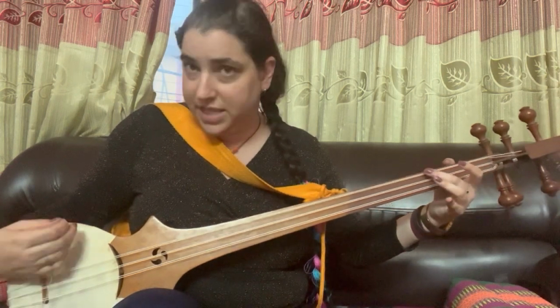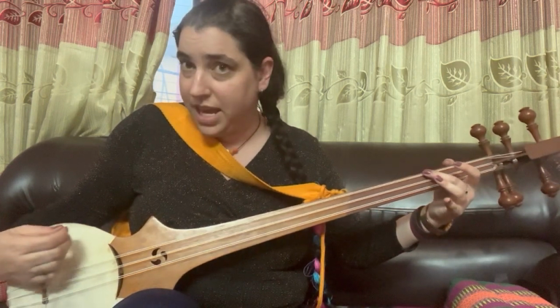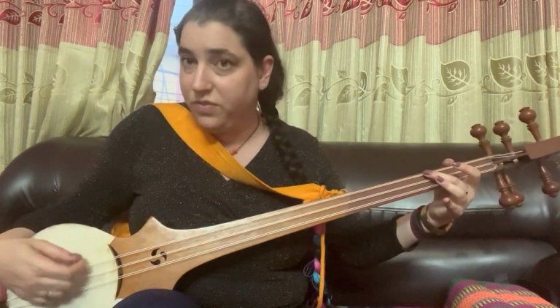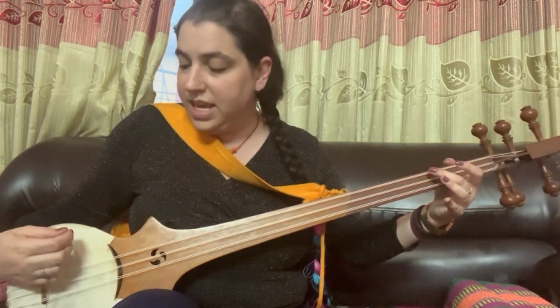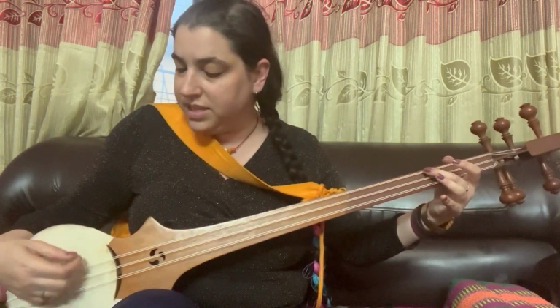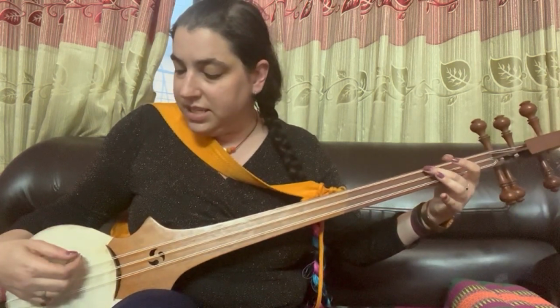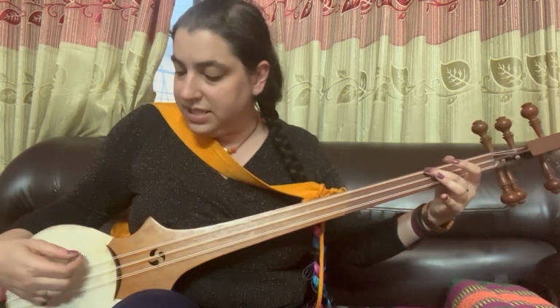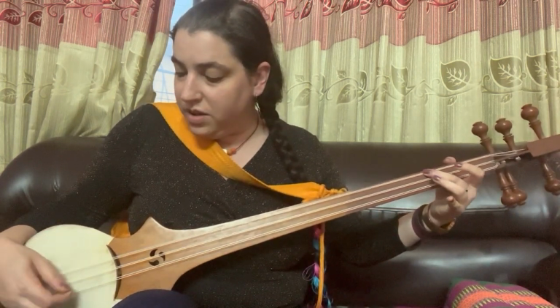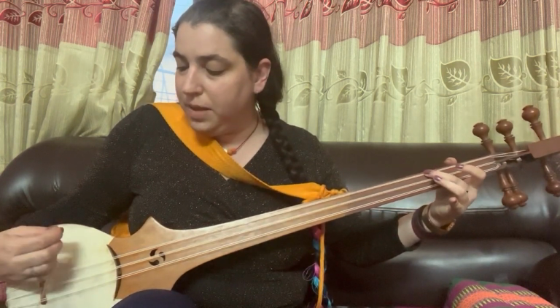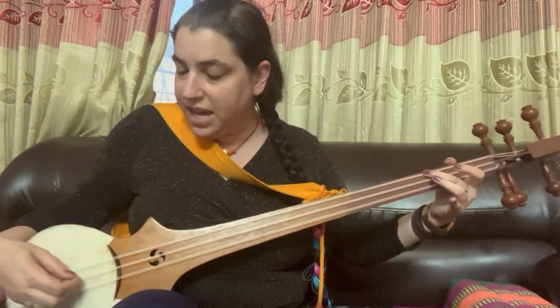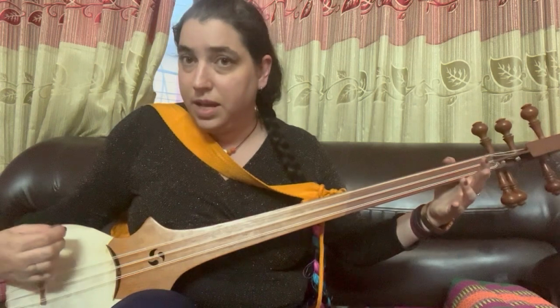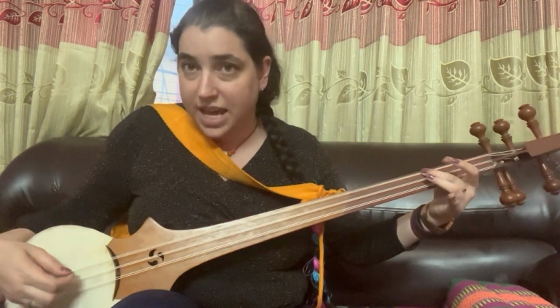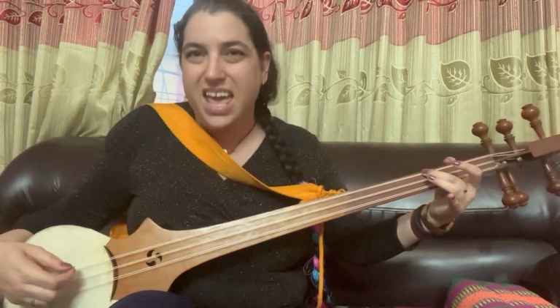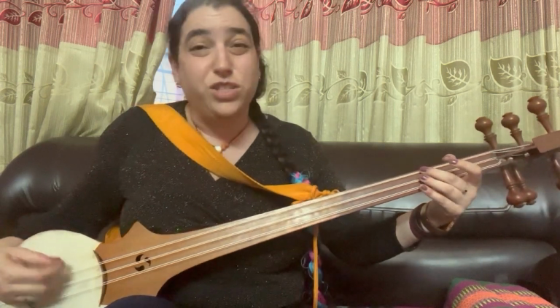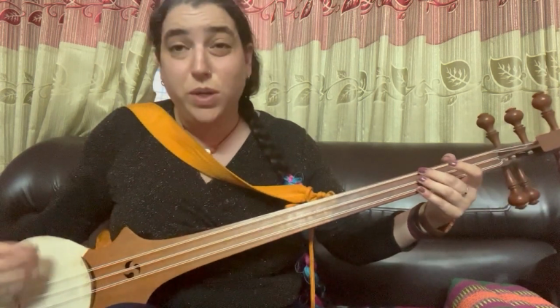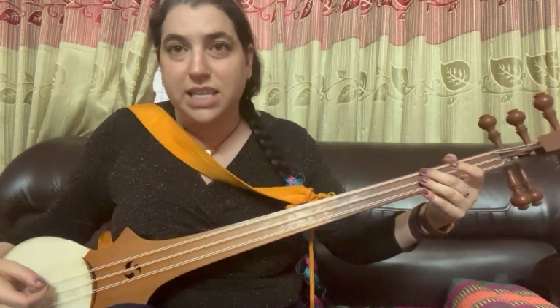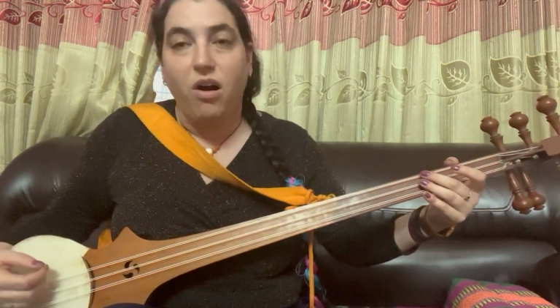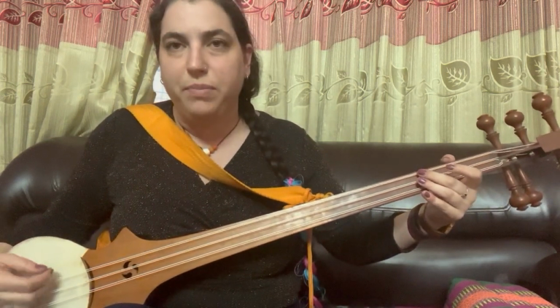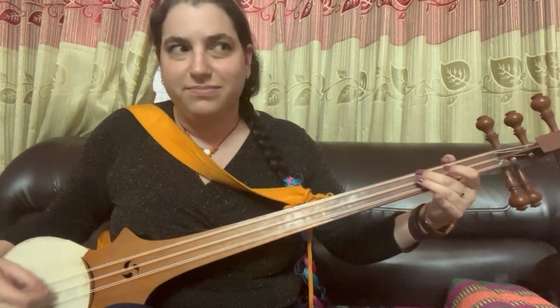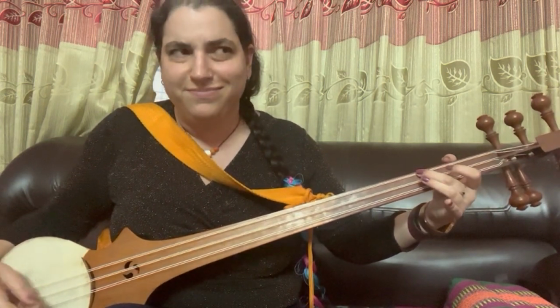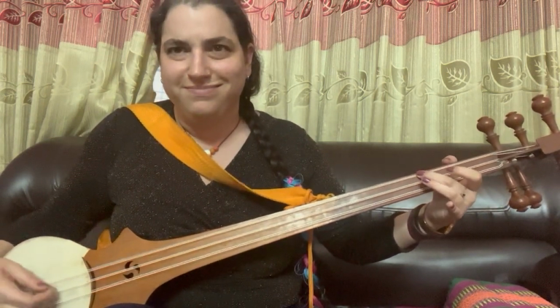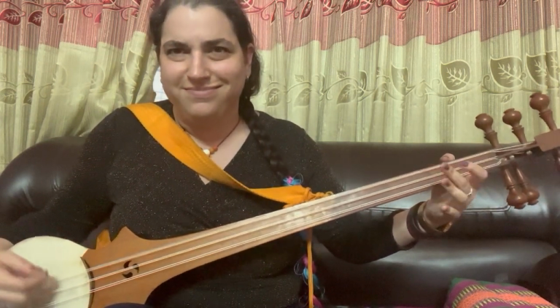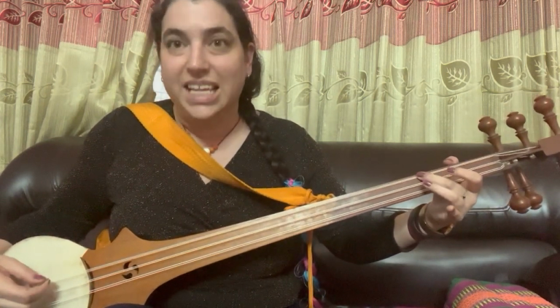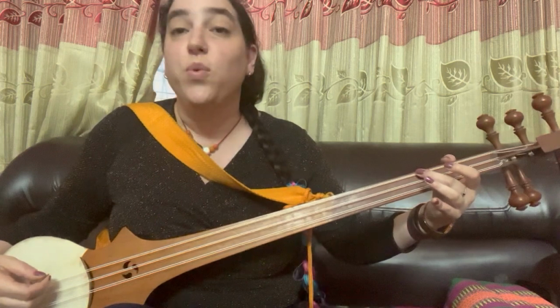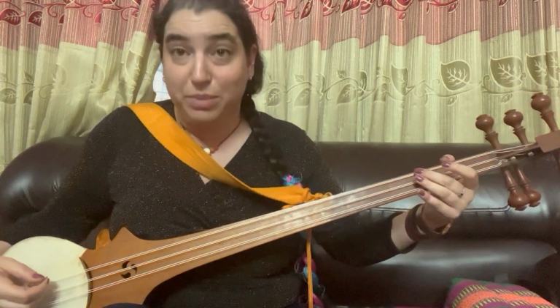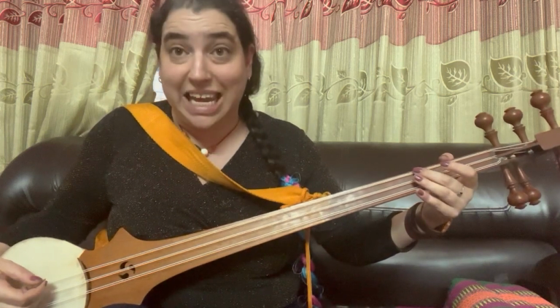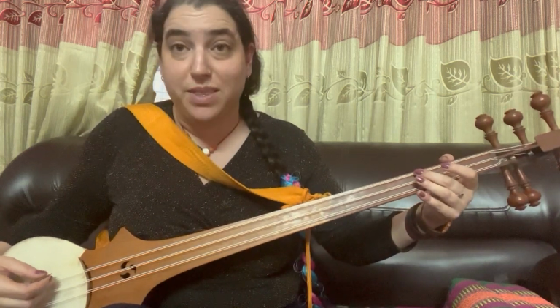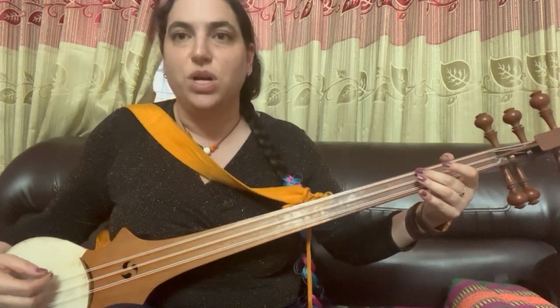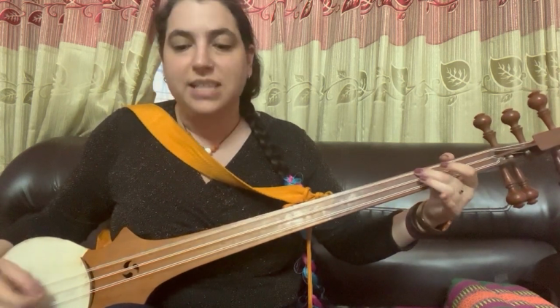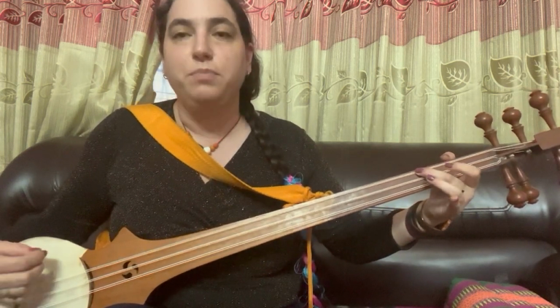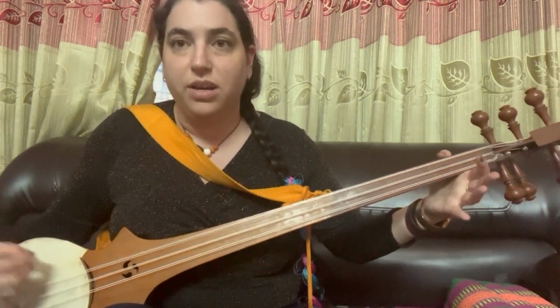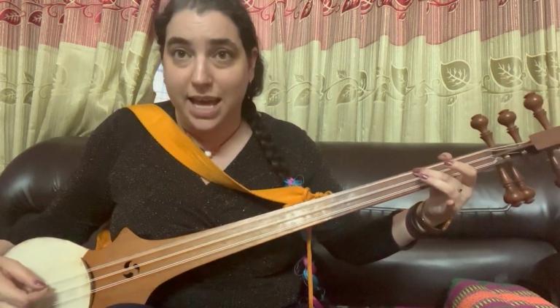You see how my hand is moving? It goes down, up, down, up, down. If I tried to do it all down or all up, I wouldn't be able to get that nice rhythm. So: down, up, down, up, down.